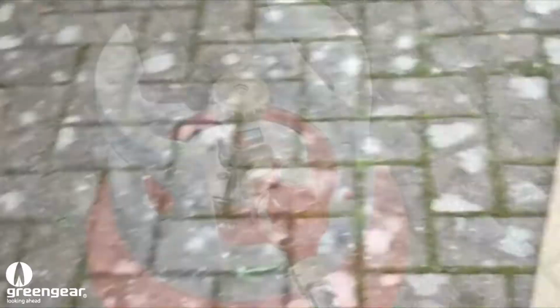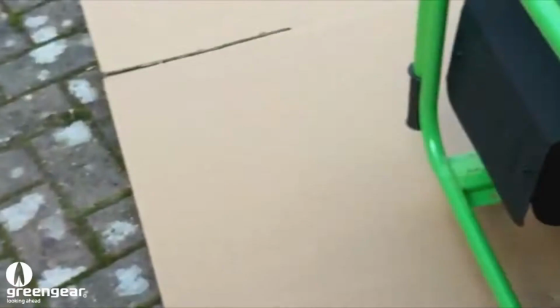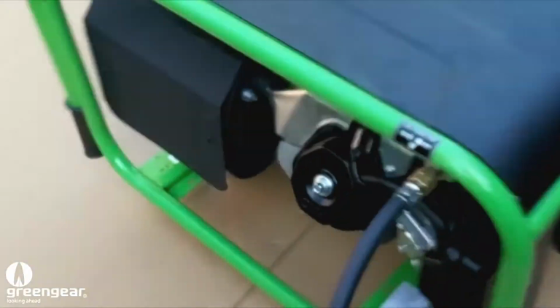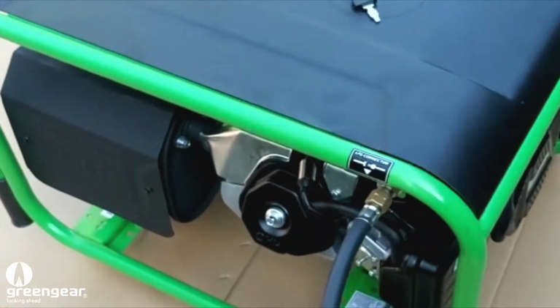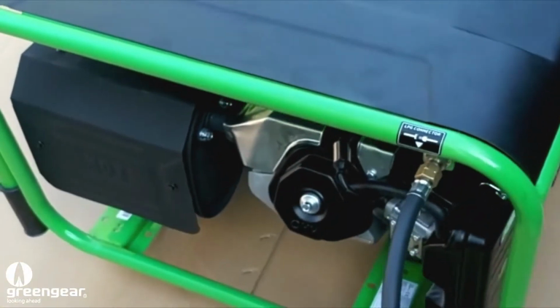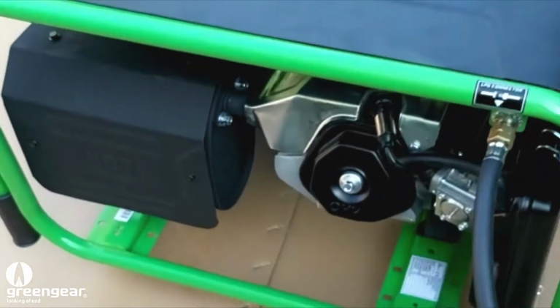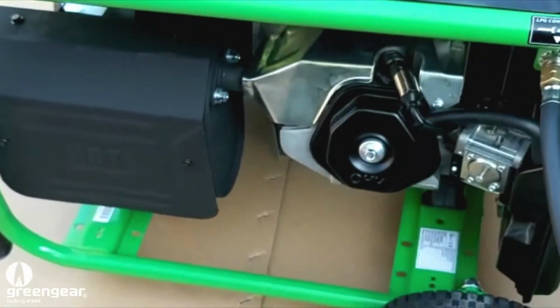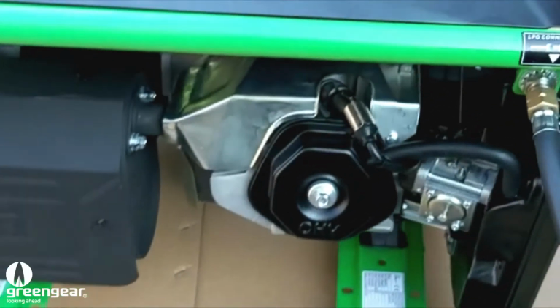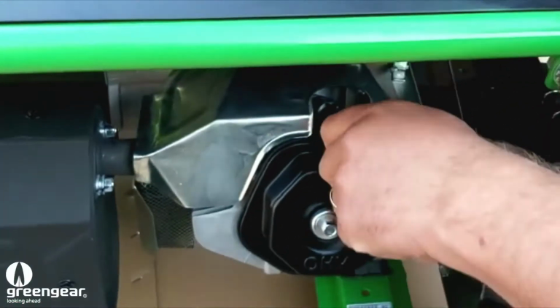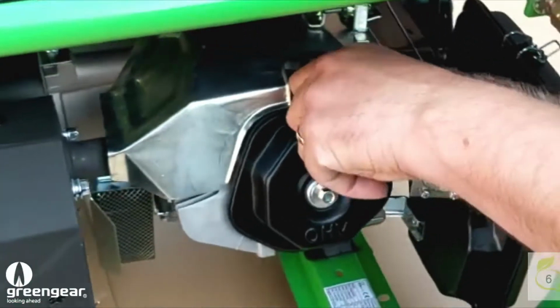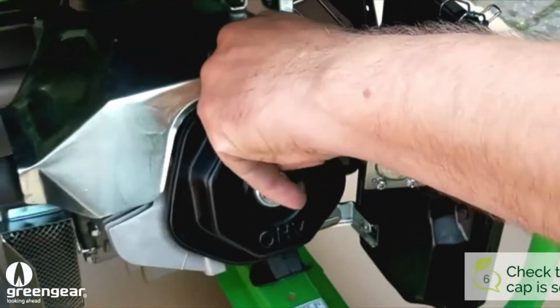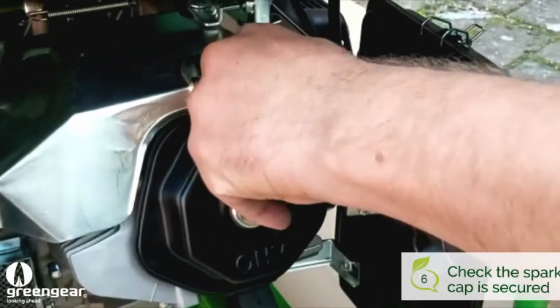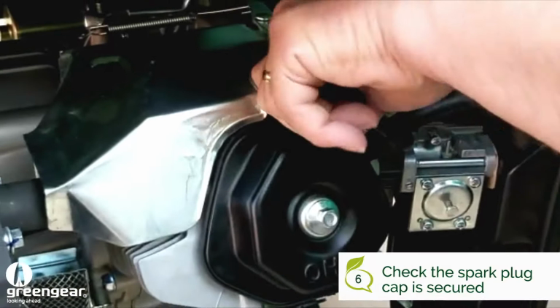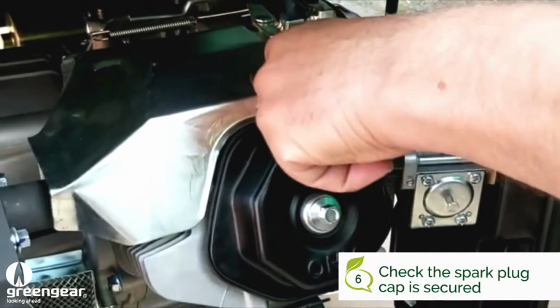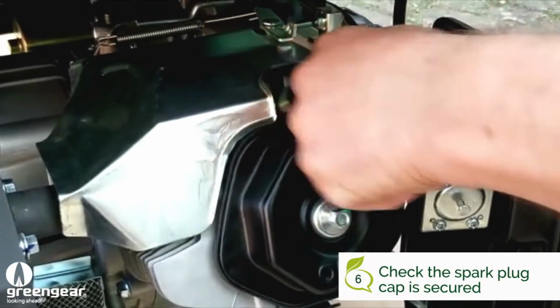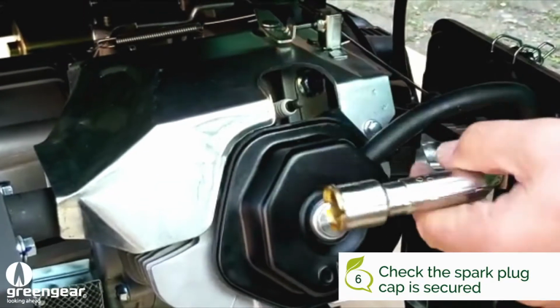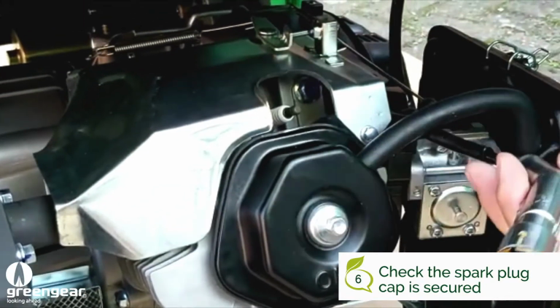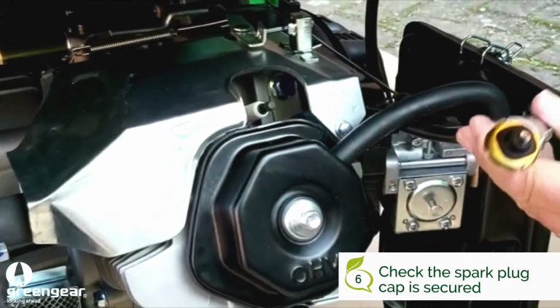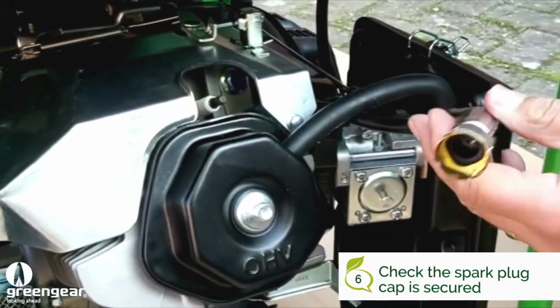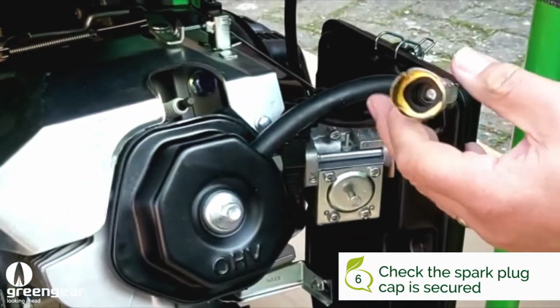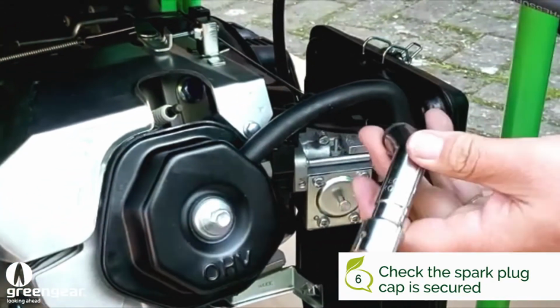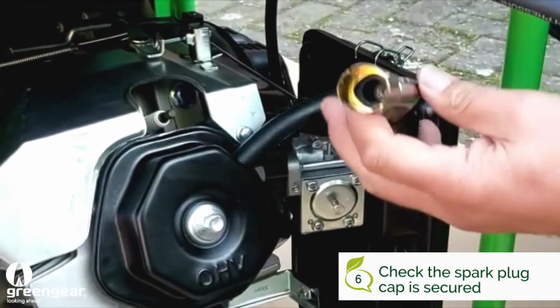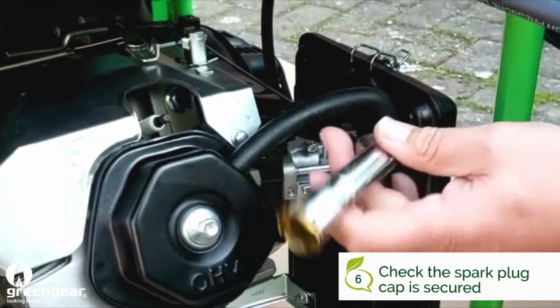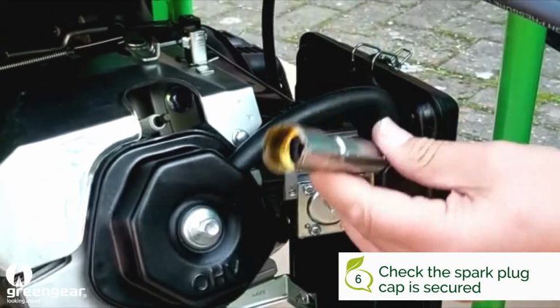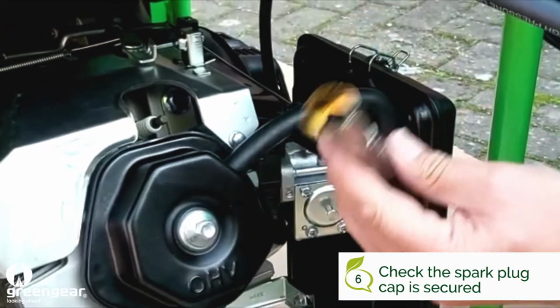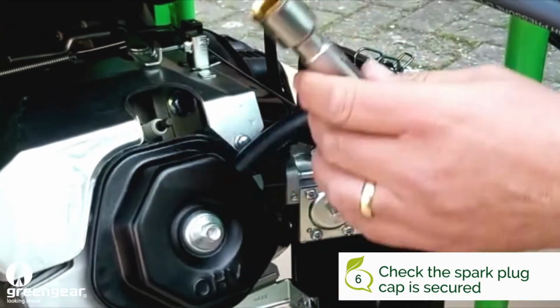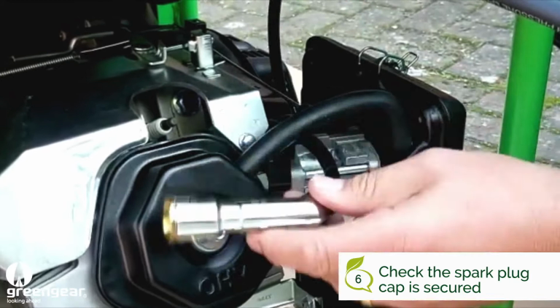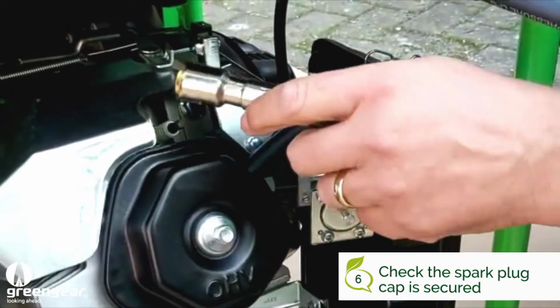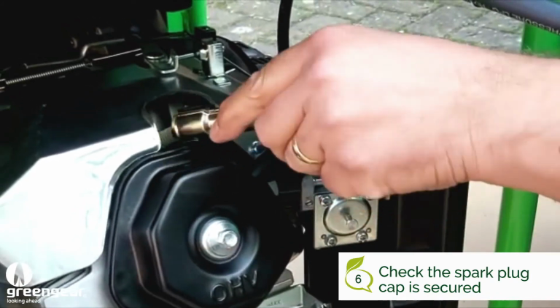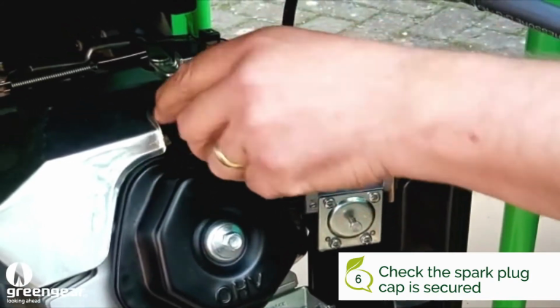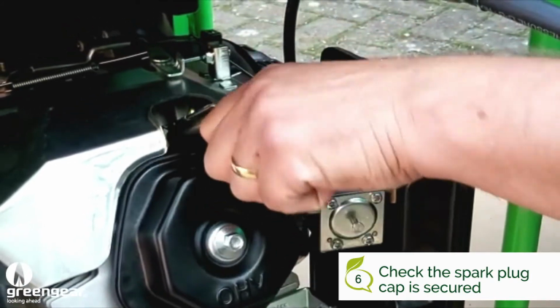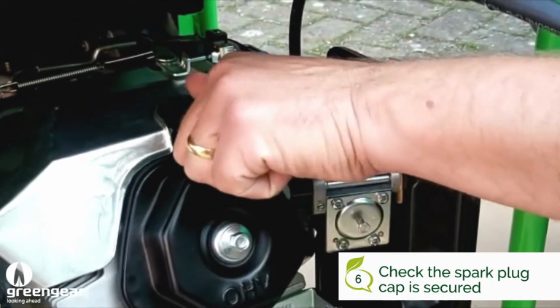Next we need to check to make sure the spark plug cap is on properly. Sometimes in transit they do bounce off, so make sure that it is on top of the plug.